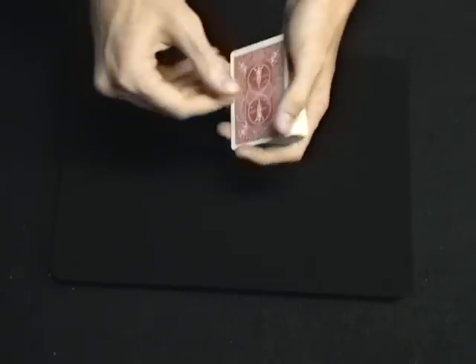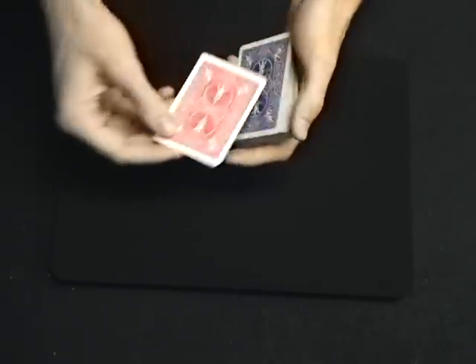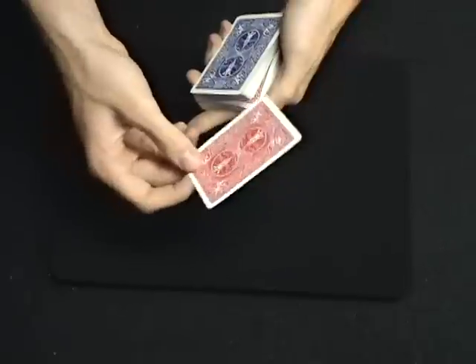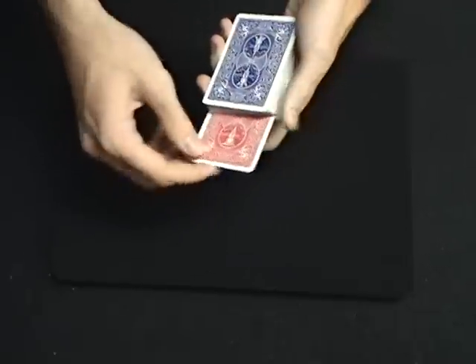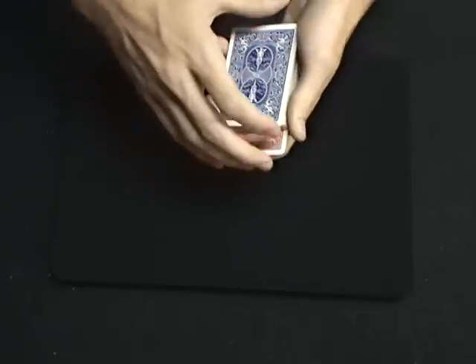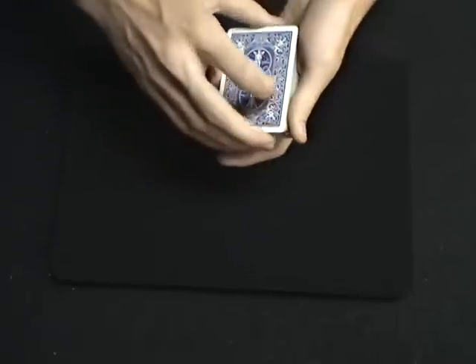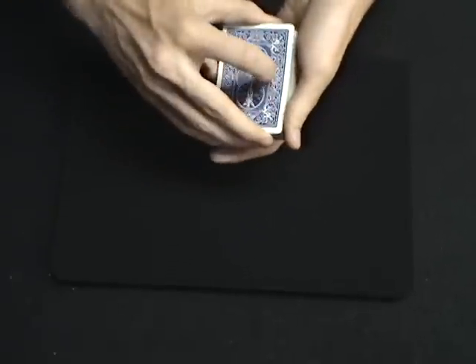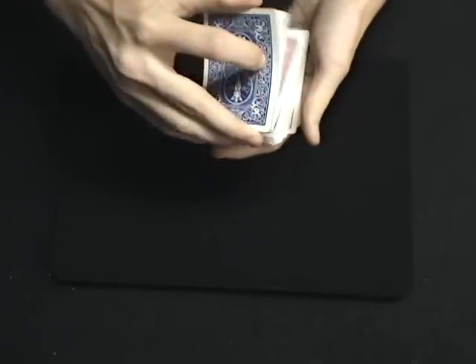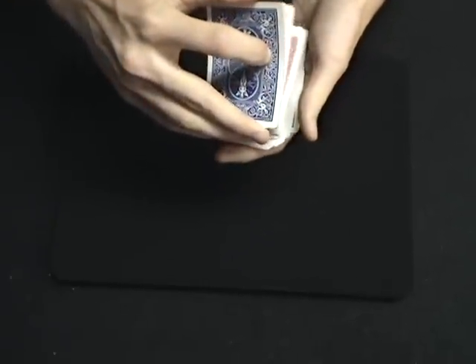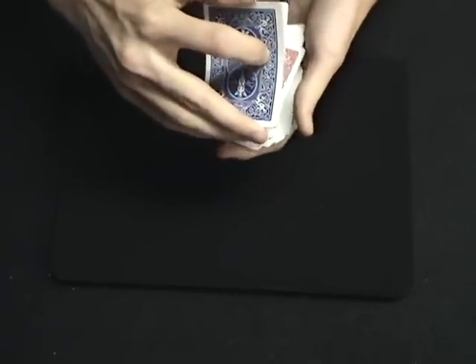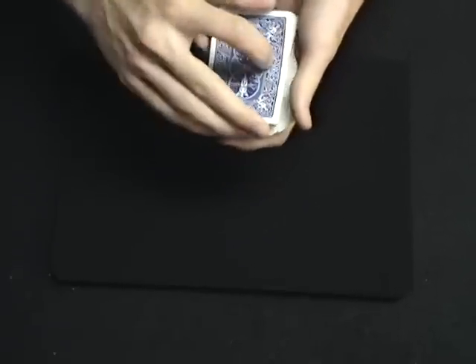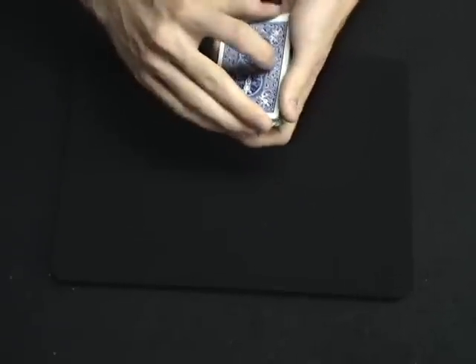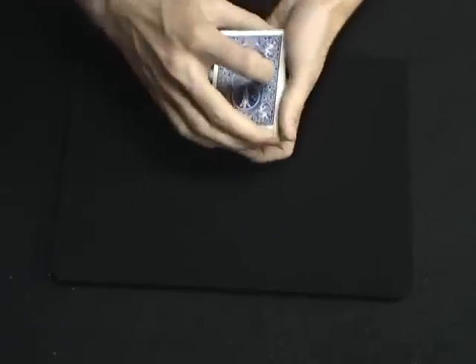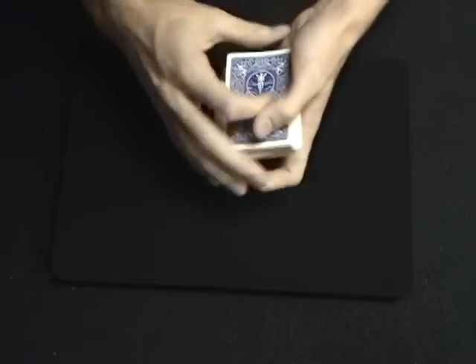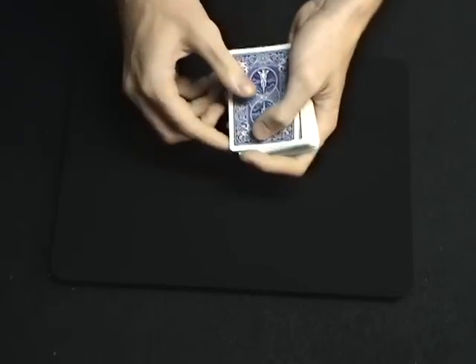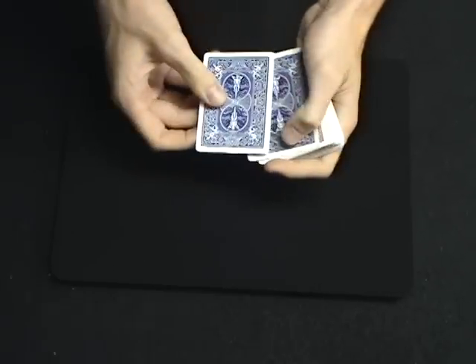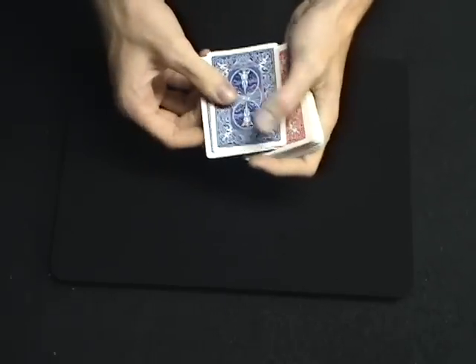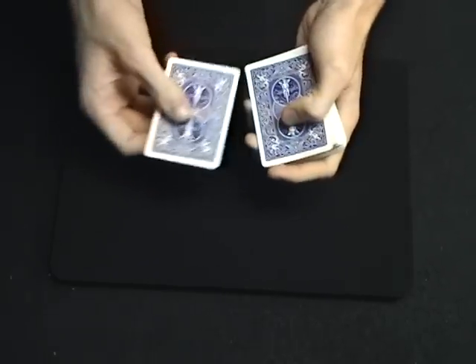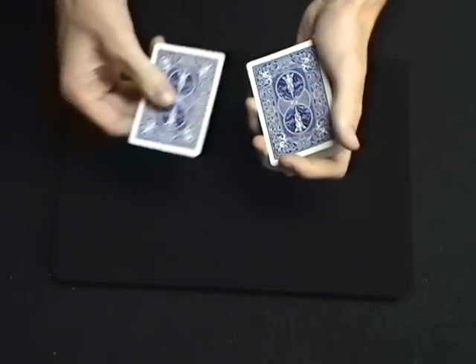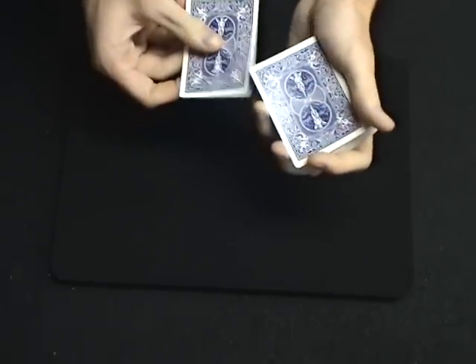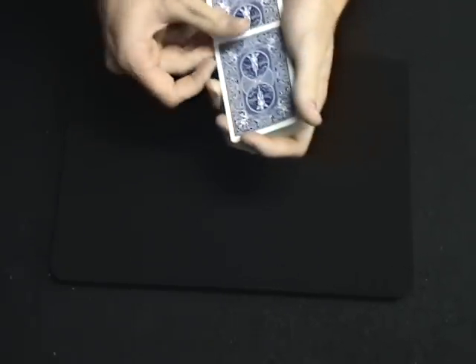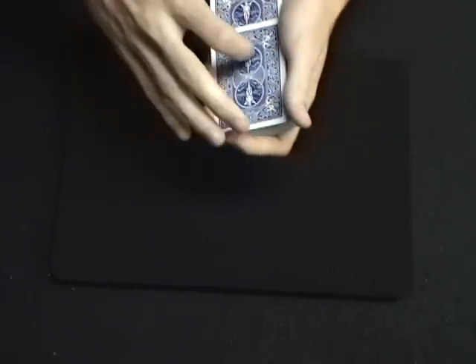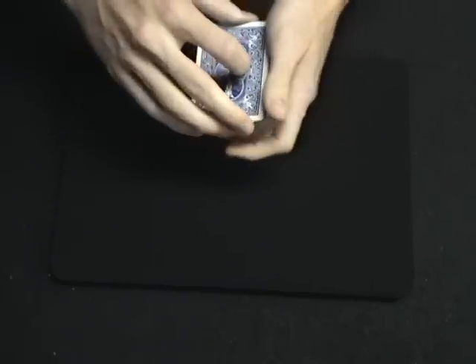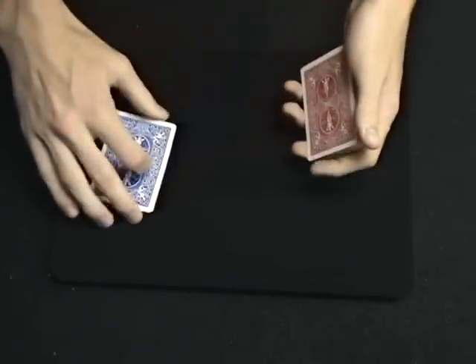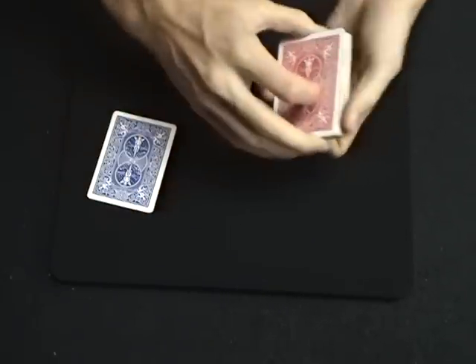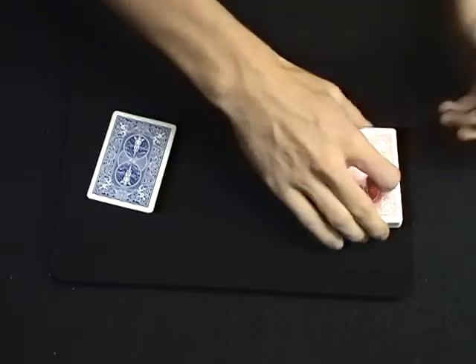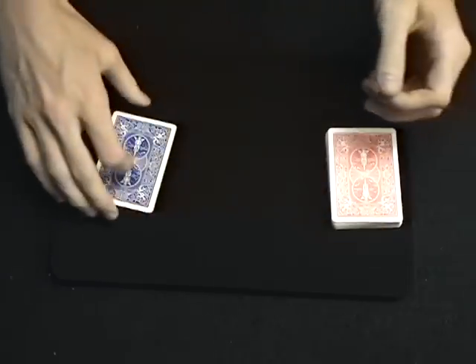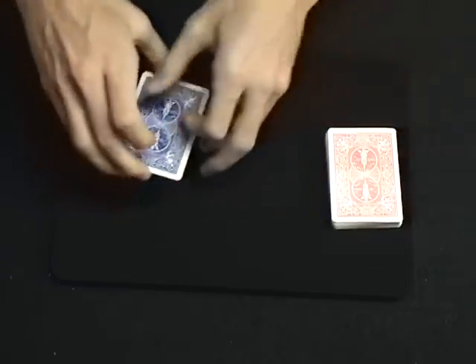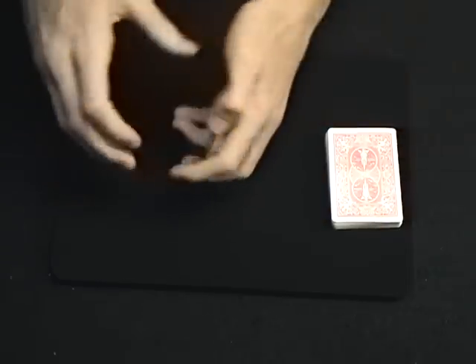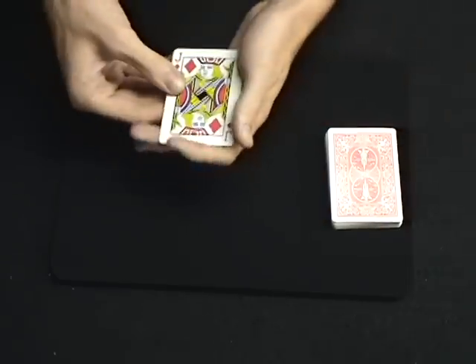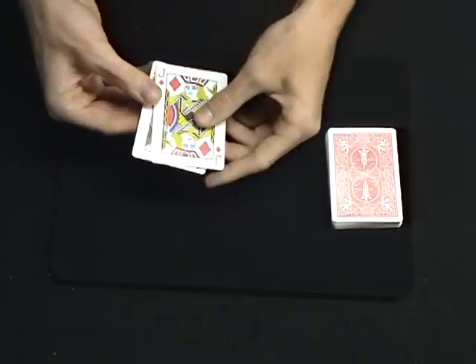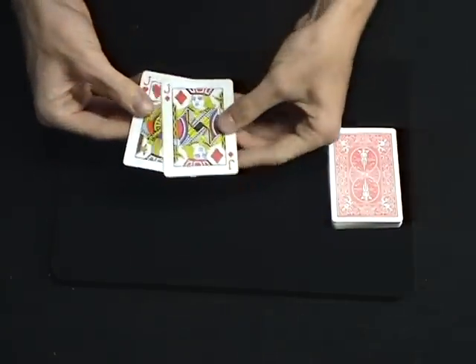We're going to put the Queen back into the center again — in it goes, back into the middle of all the cards. Now we're going to take both of our jacks back on top and isolate them from the rest of the cards. The two jacks are now by themselves.